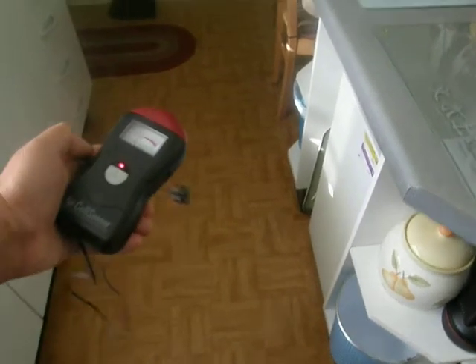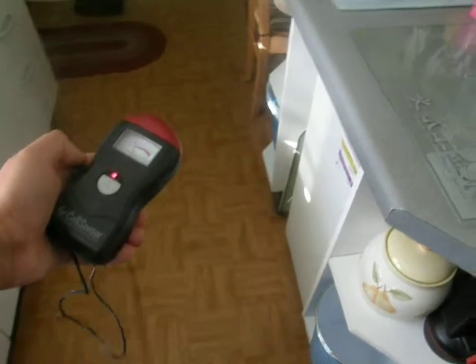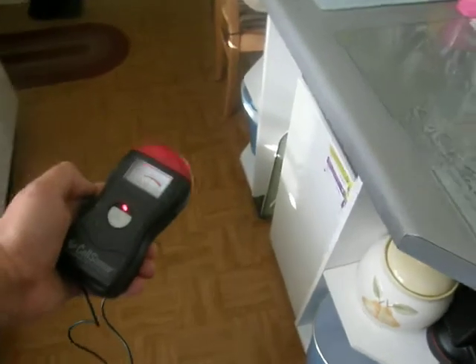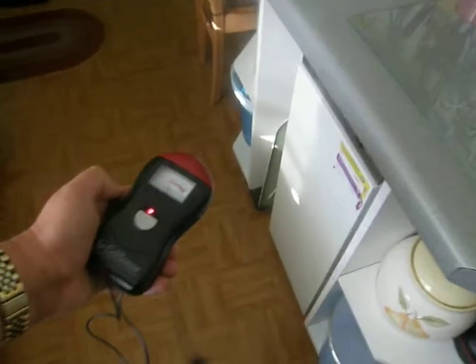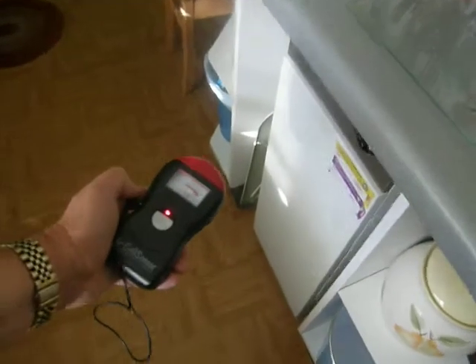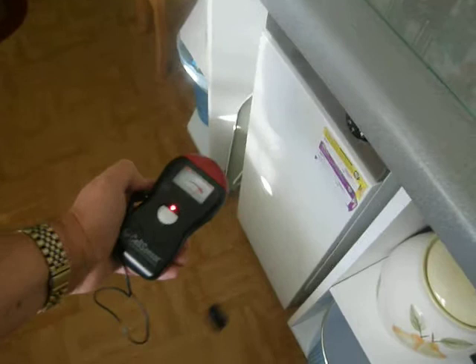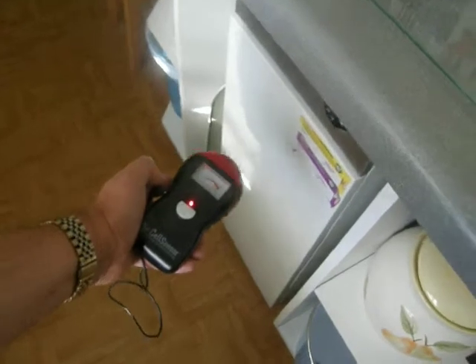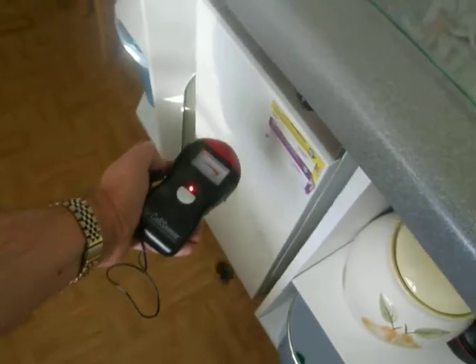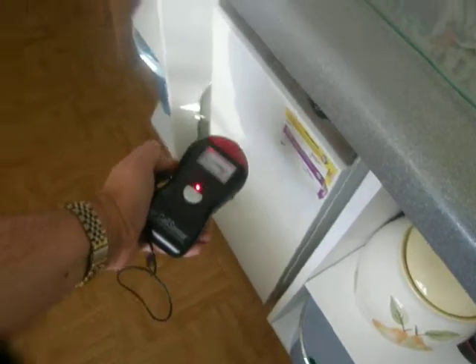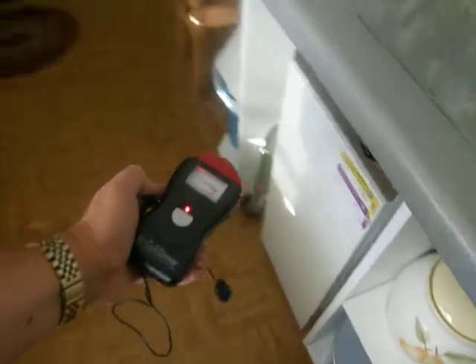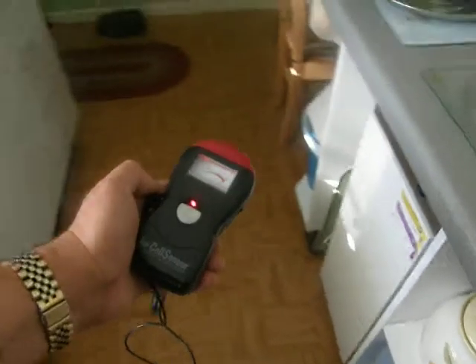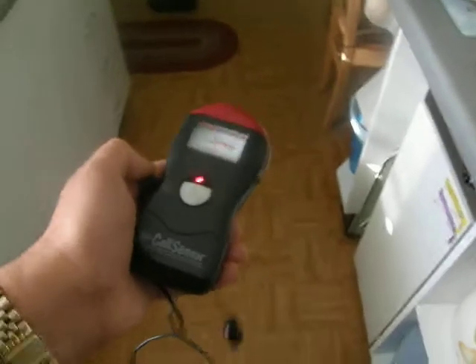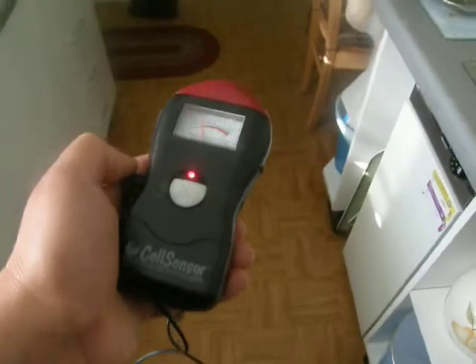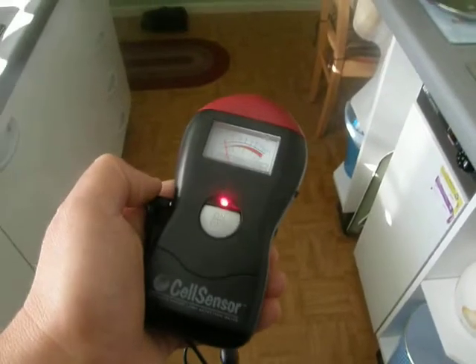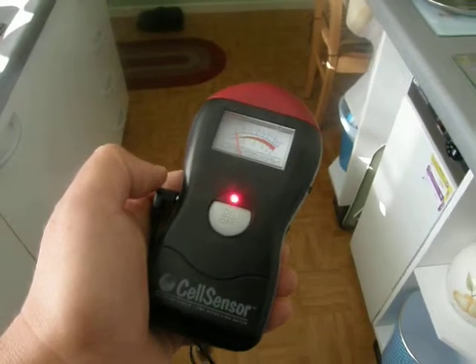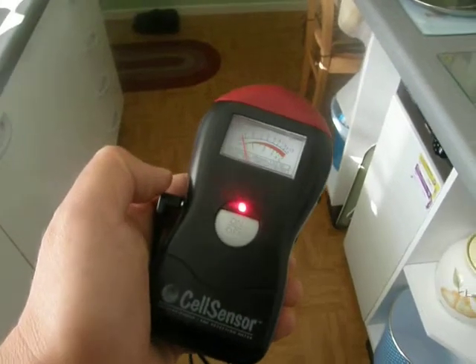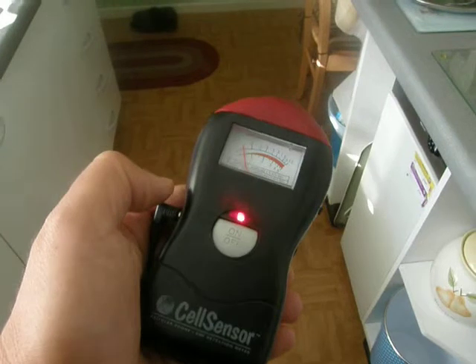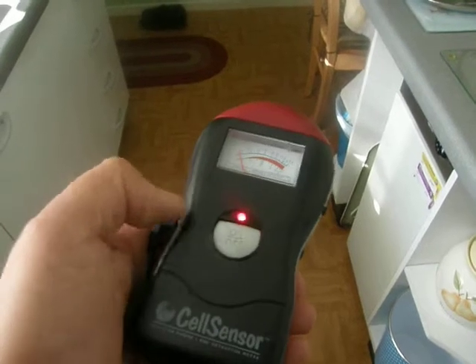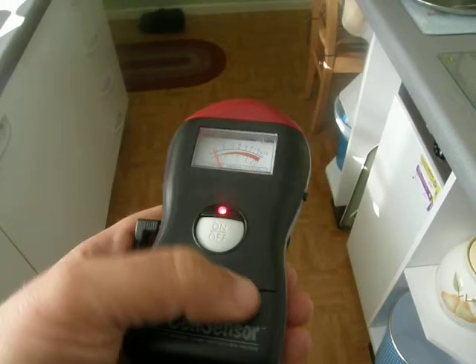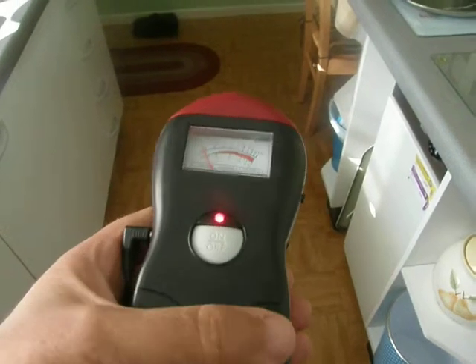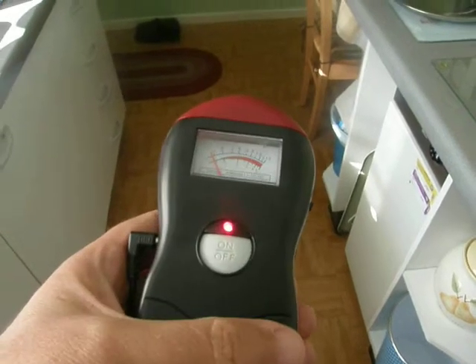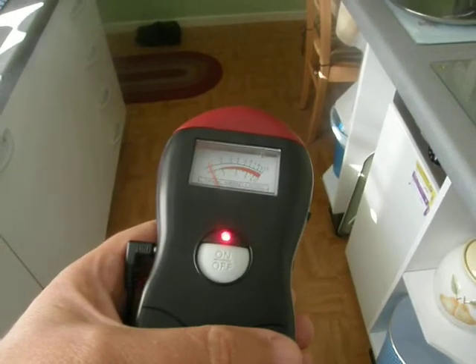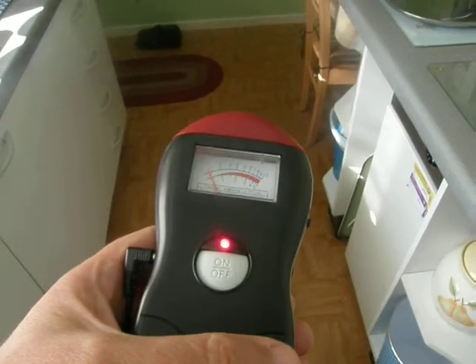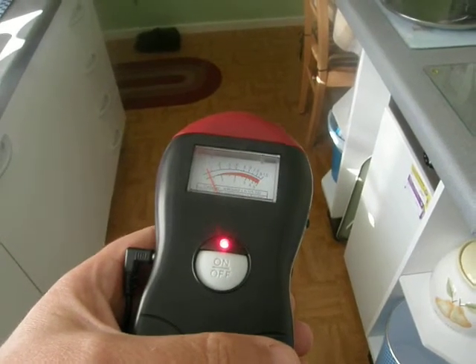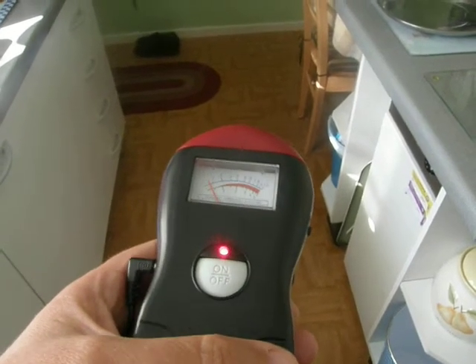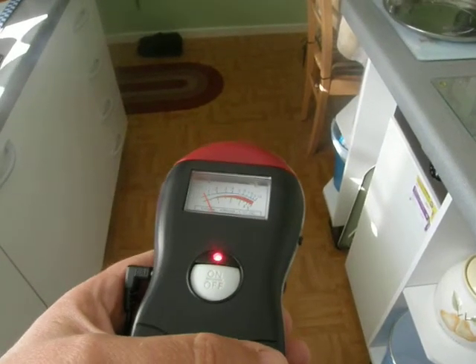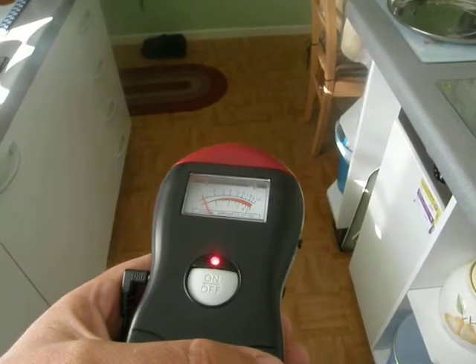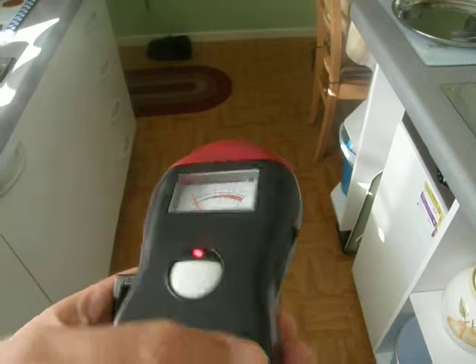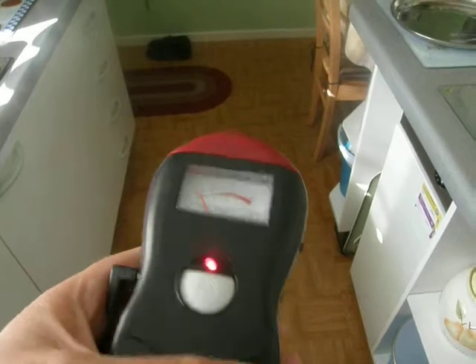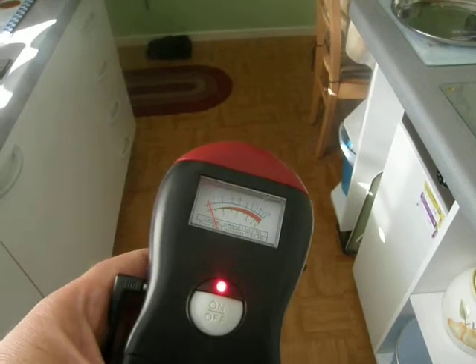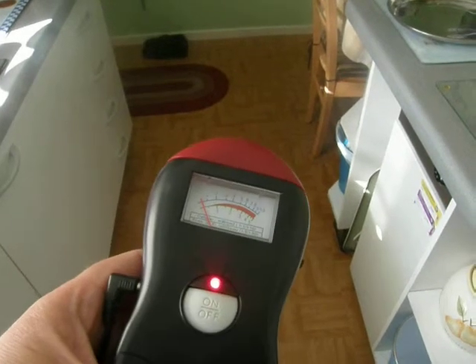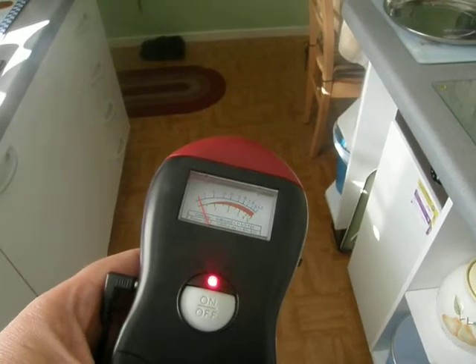Bring it close again and it goes up. So that's the way it's gone crazy the whole way around the house — due to the electrics in my own house.